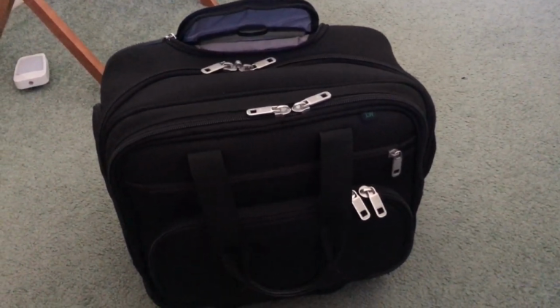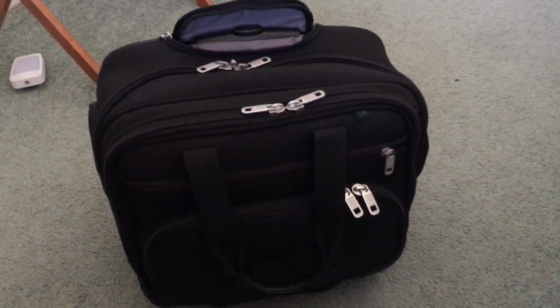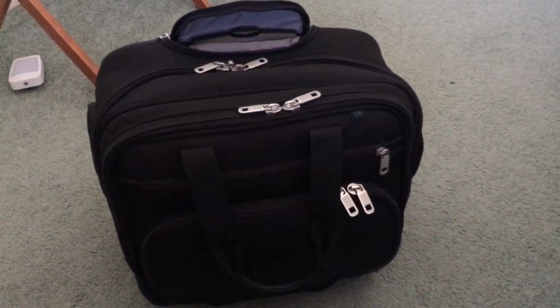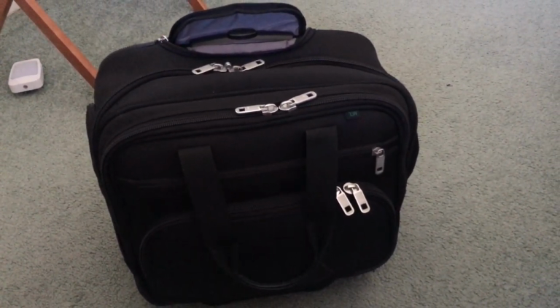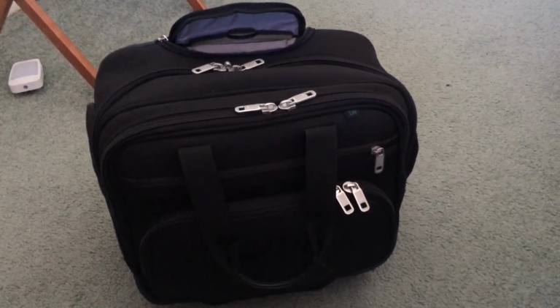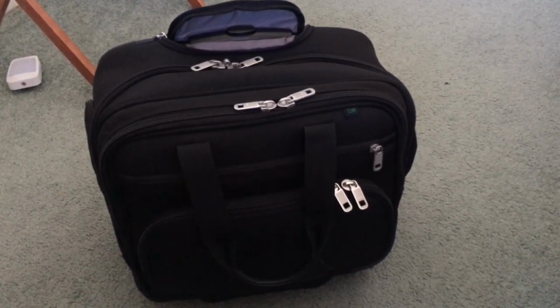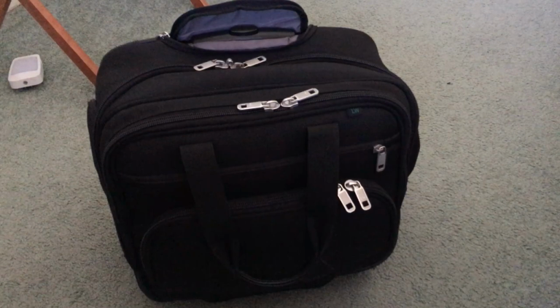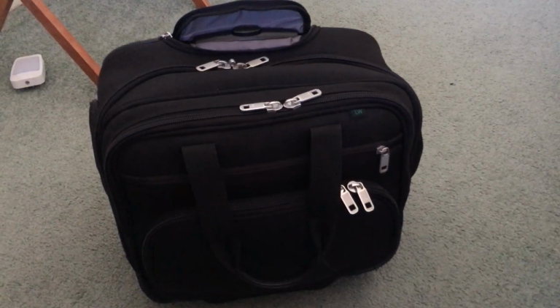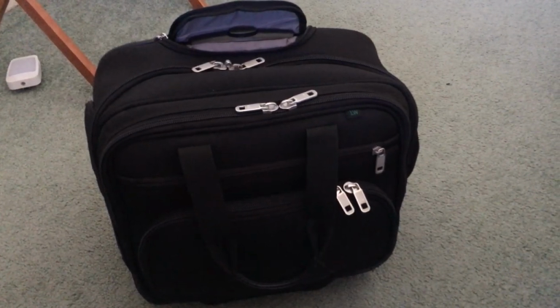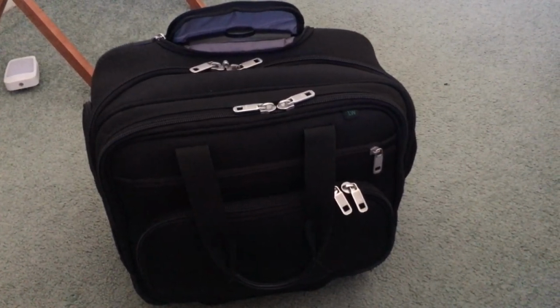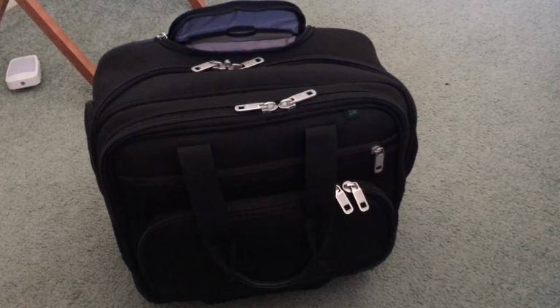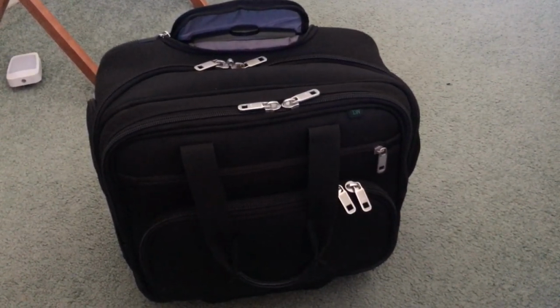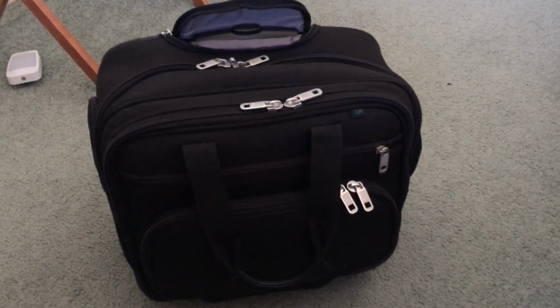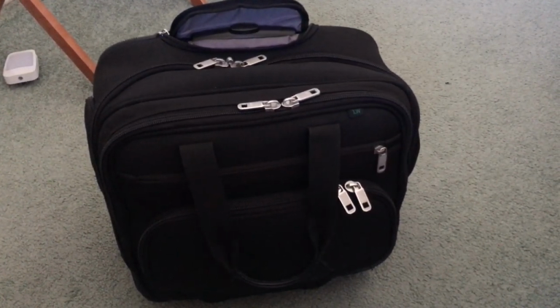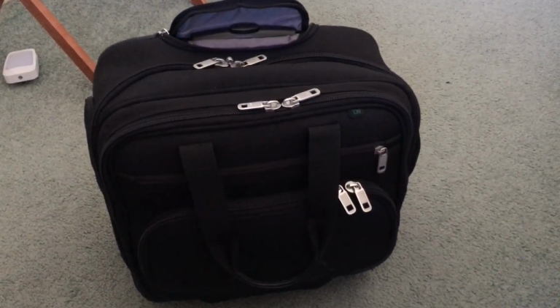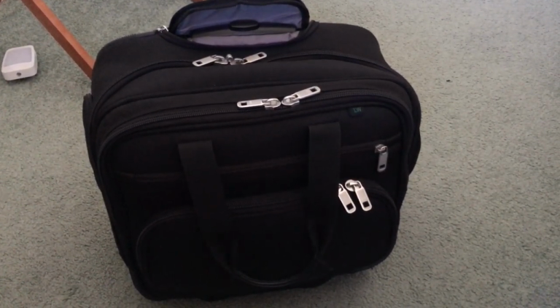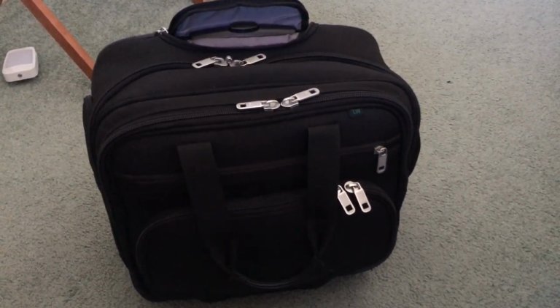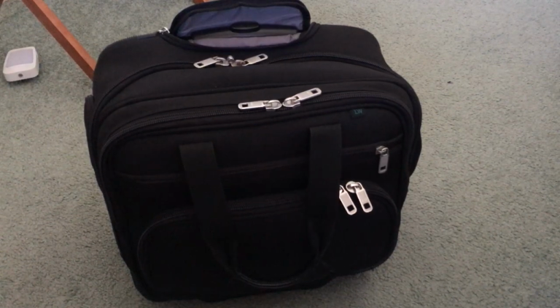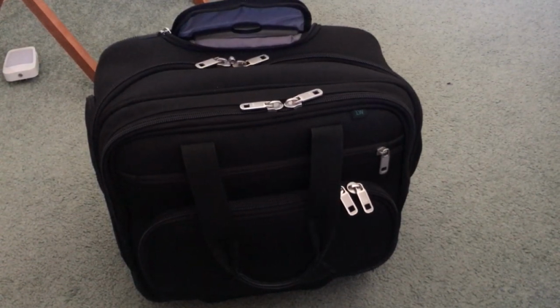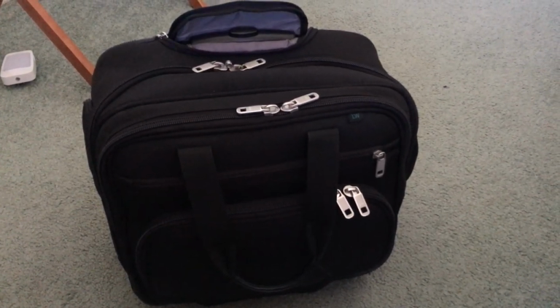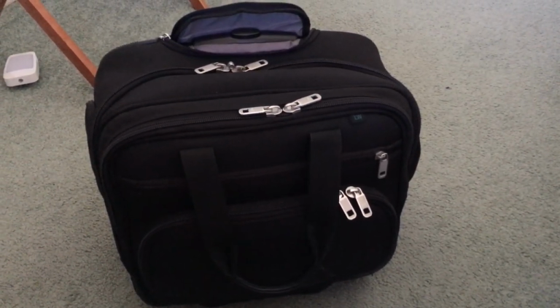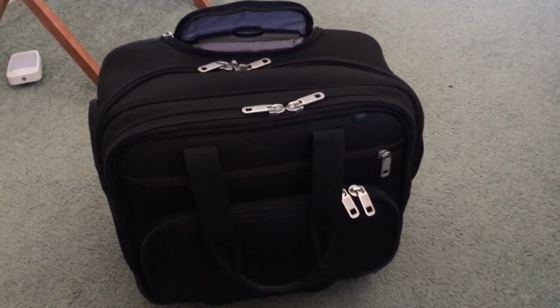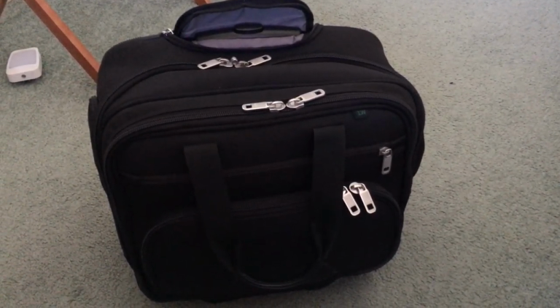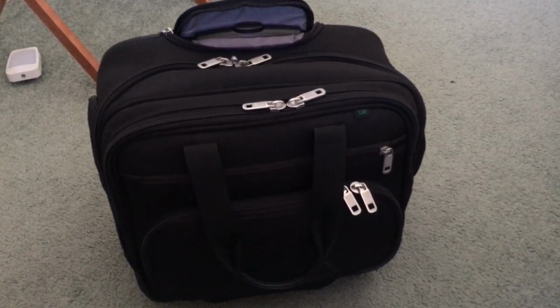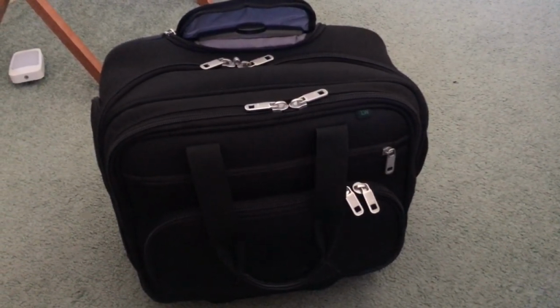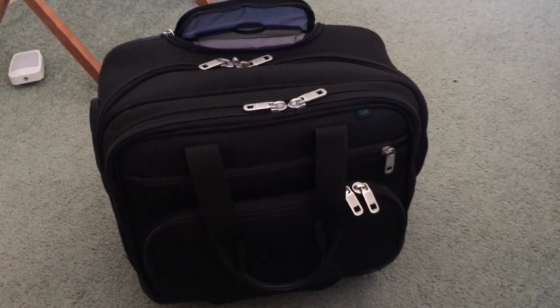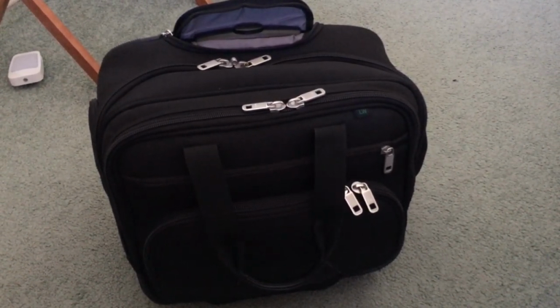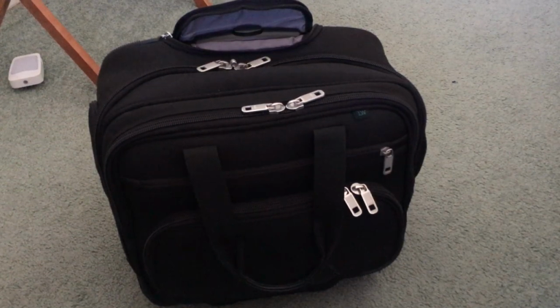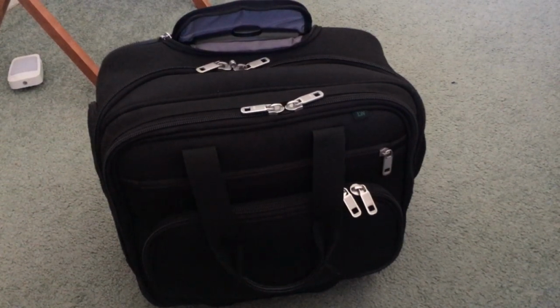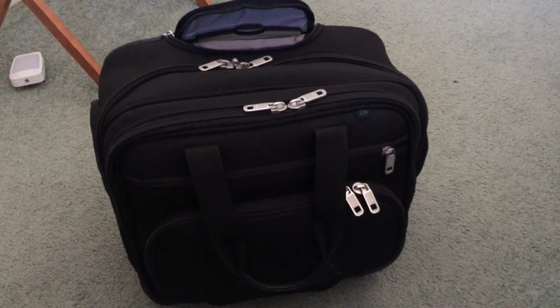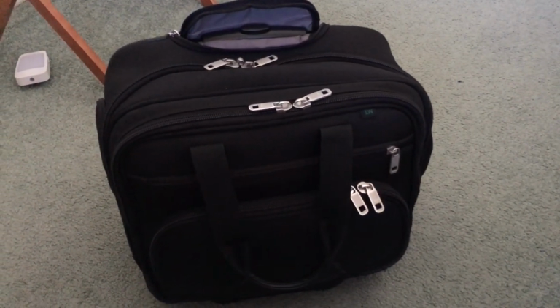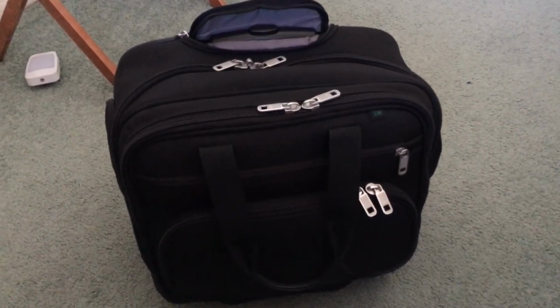I've had this bag for about six months now. It worked pretty well. I'd recommend it for only day trips, maybe at most an overnight. Anything else you'd probably need a bigger bag. So anyways, let's get right into it.